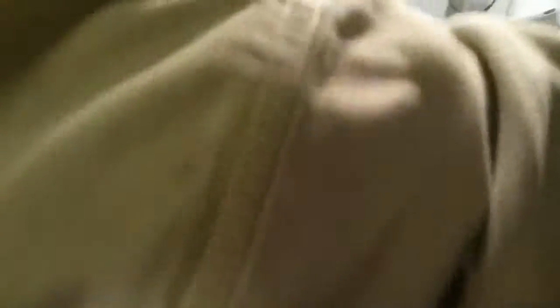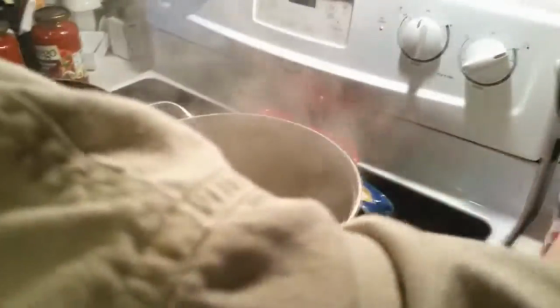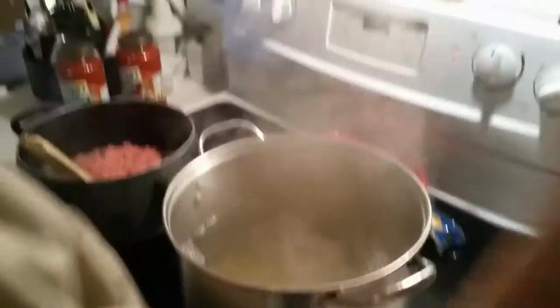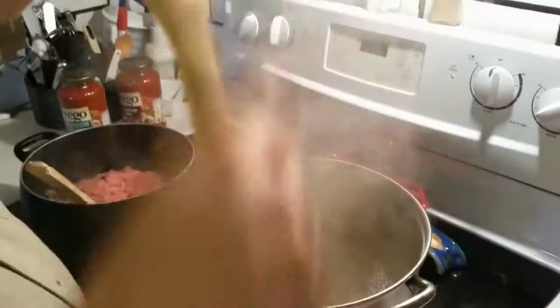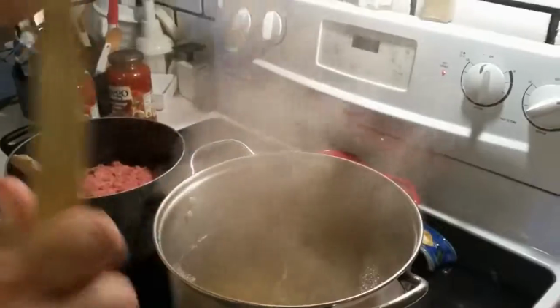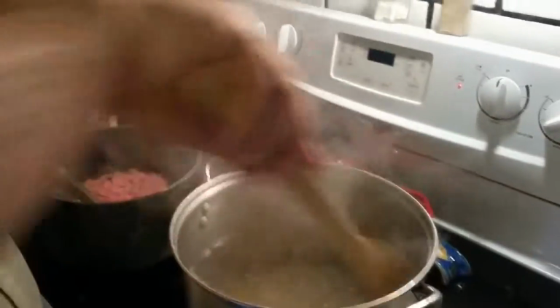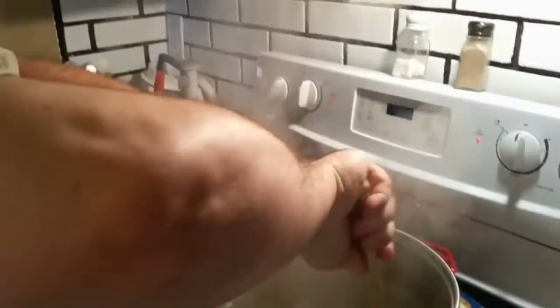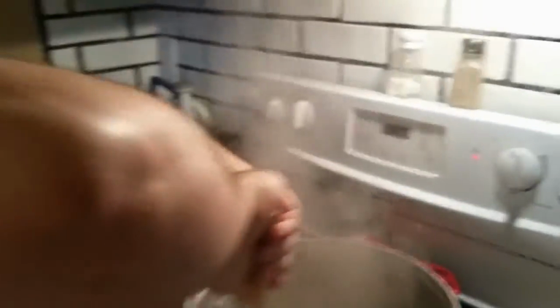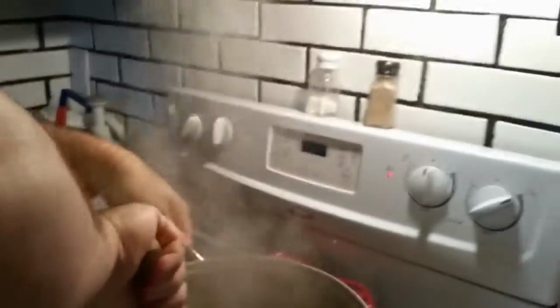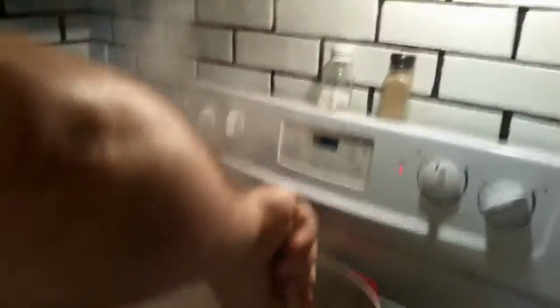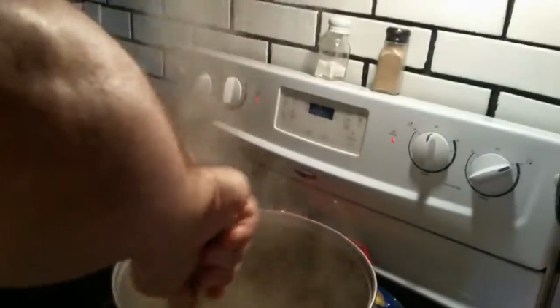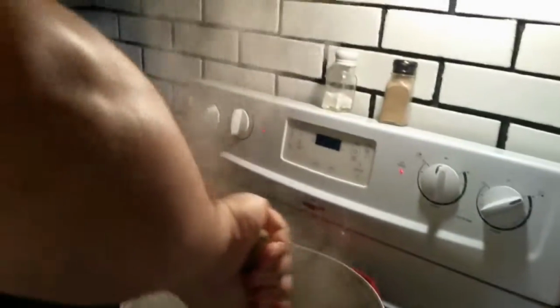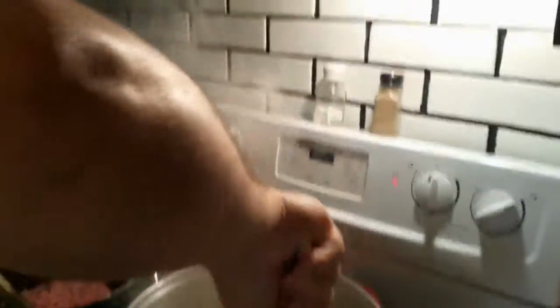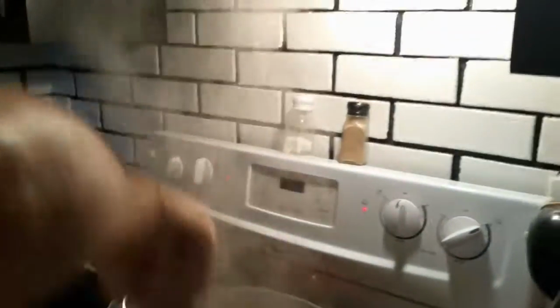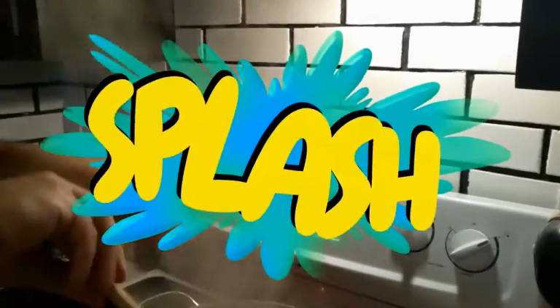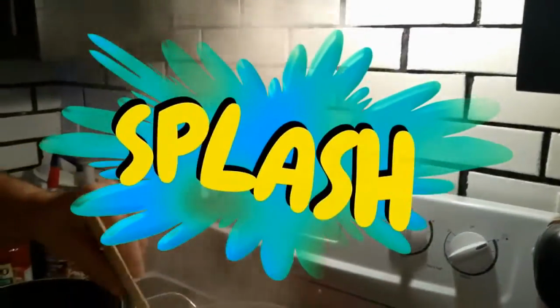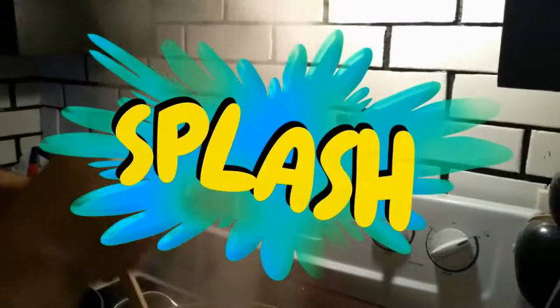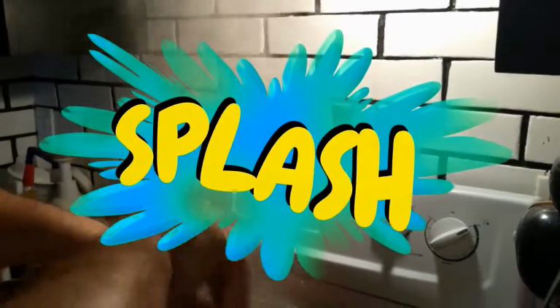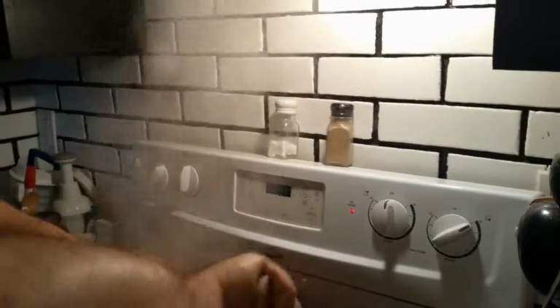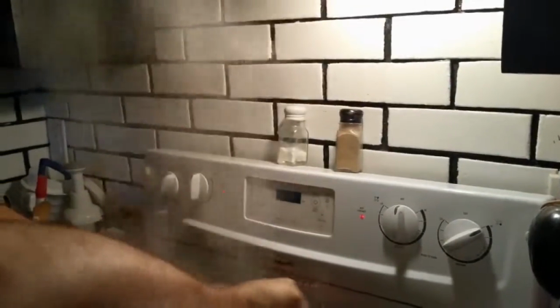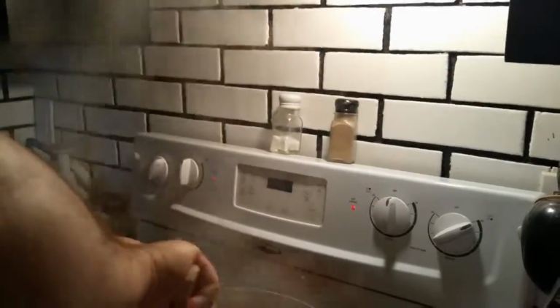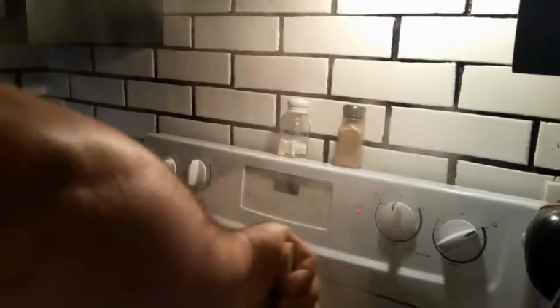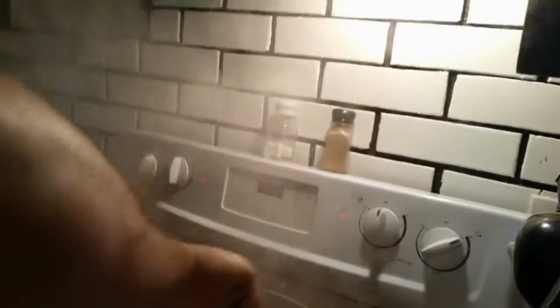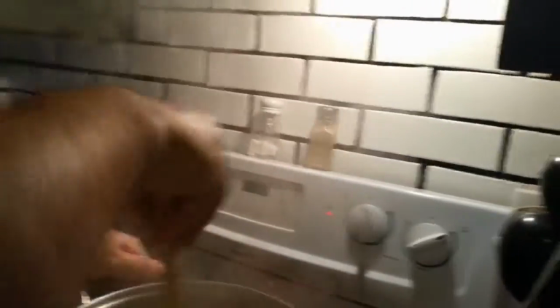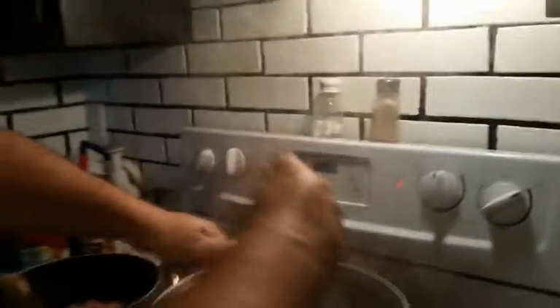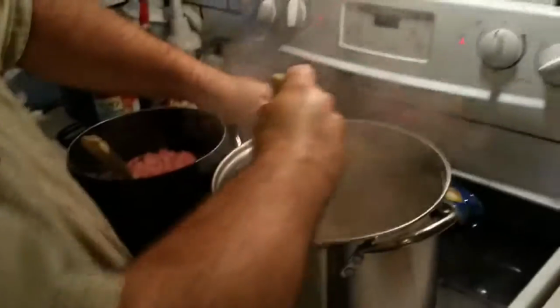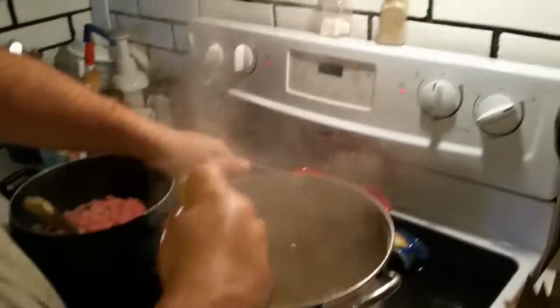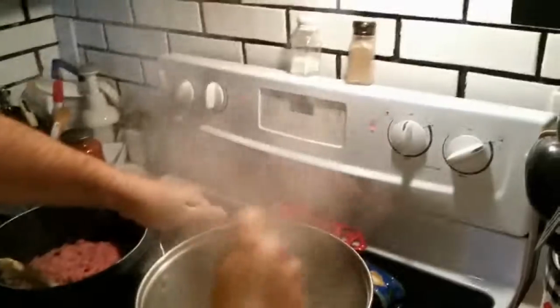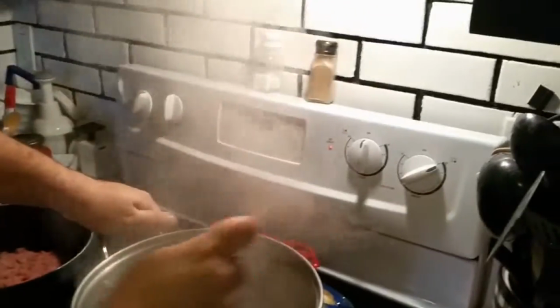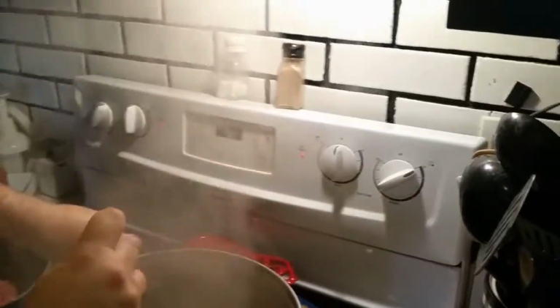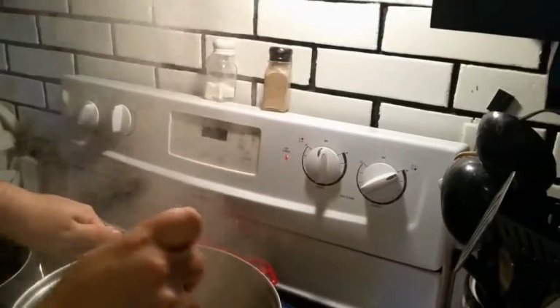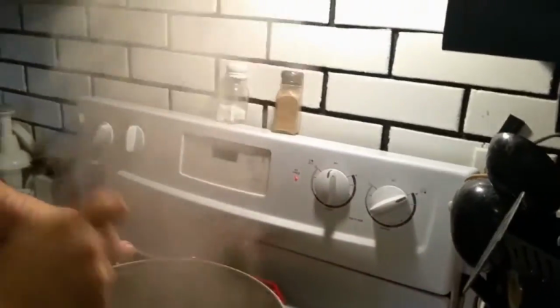Now you take one of these things — it's called a wooden spoon — and you go in here and stir it all up, getting that stirring good so that it boils more evenly.